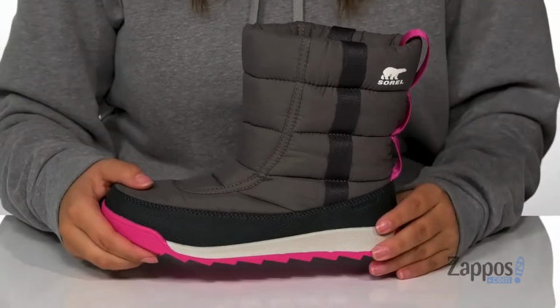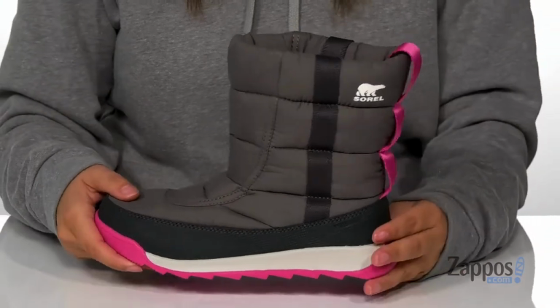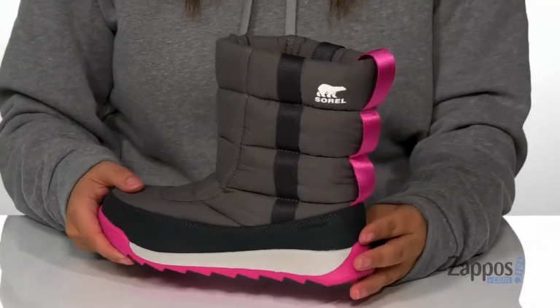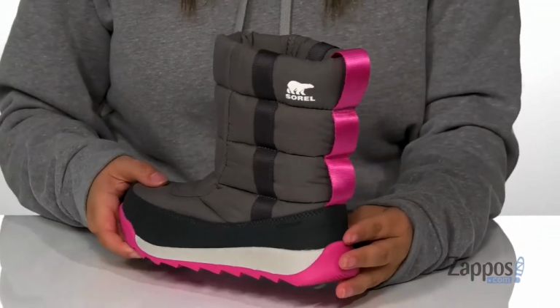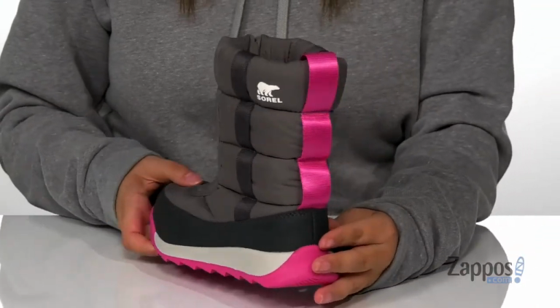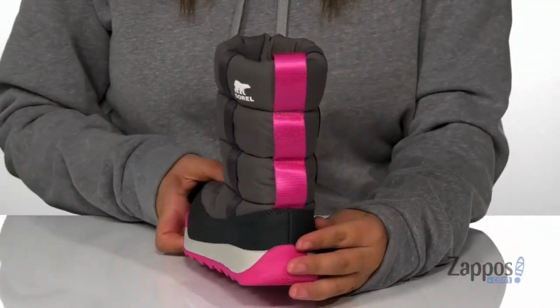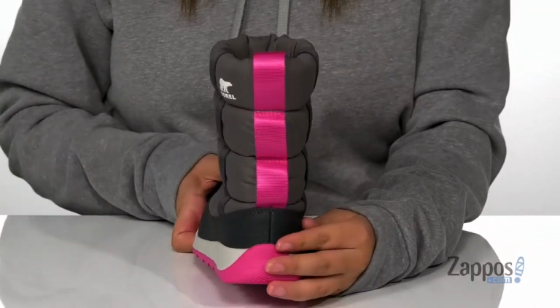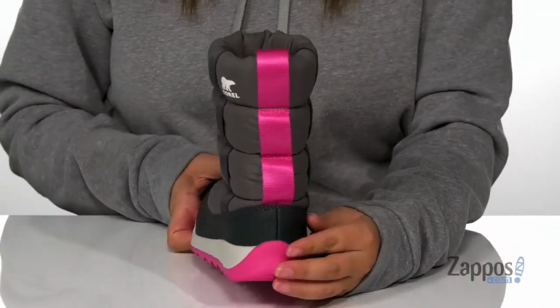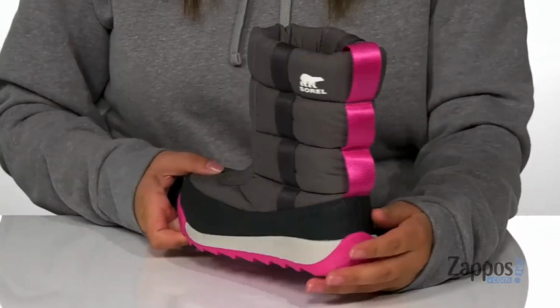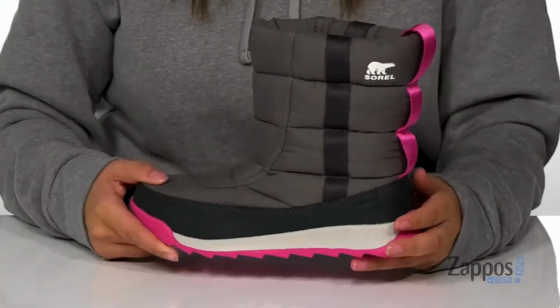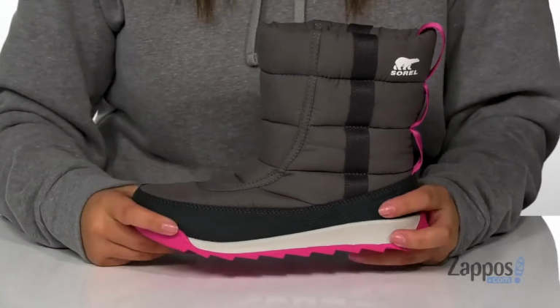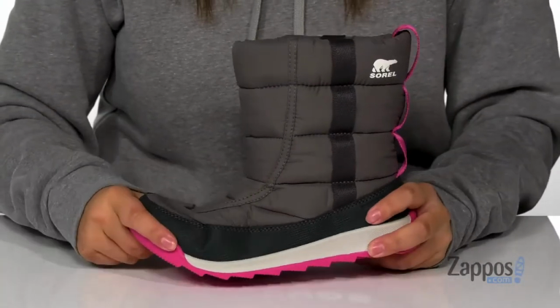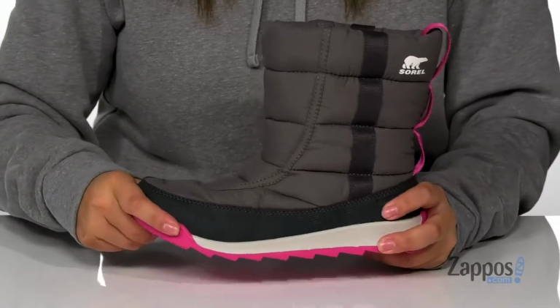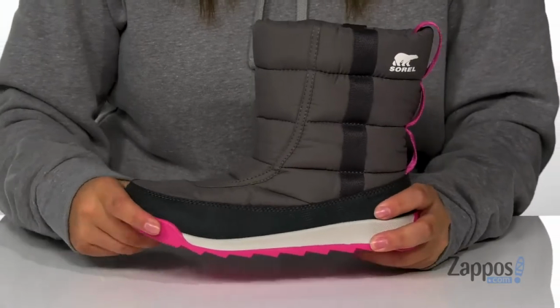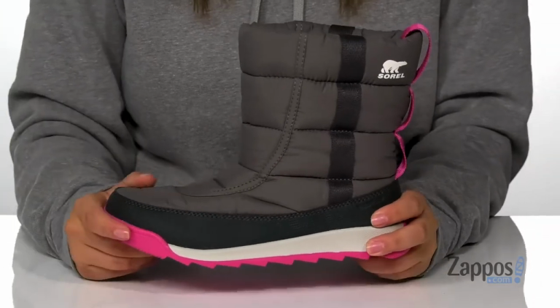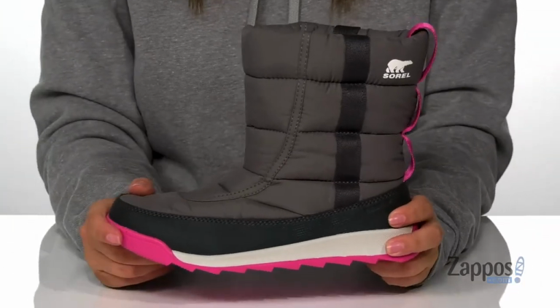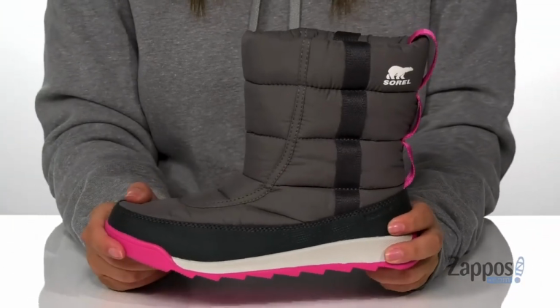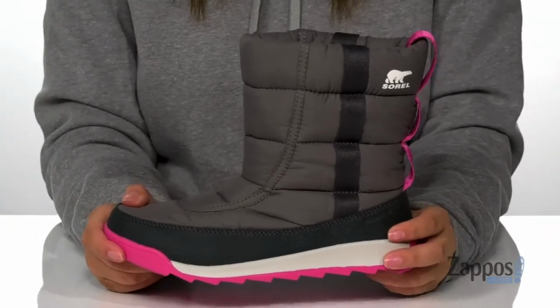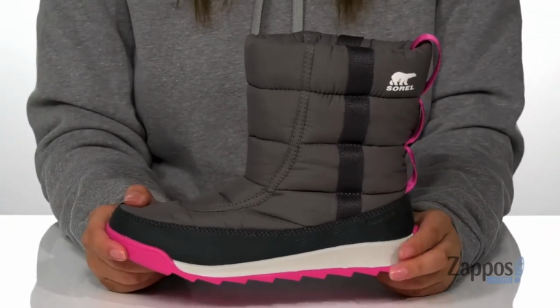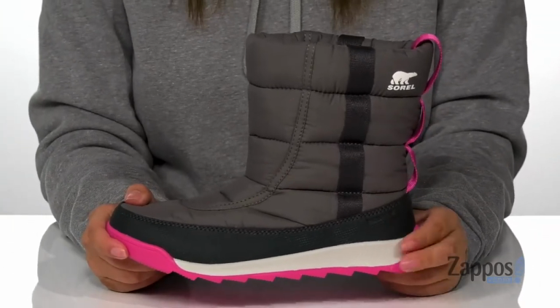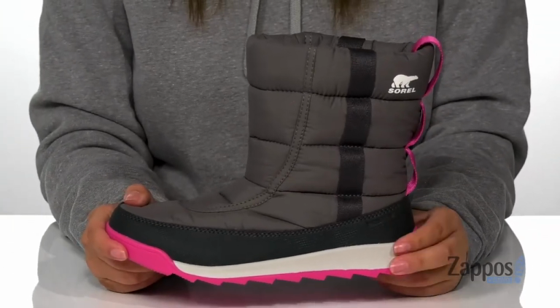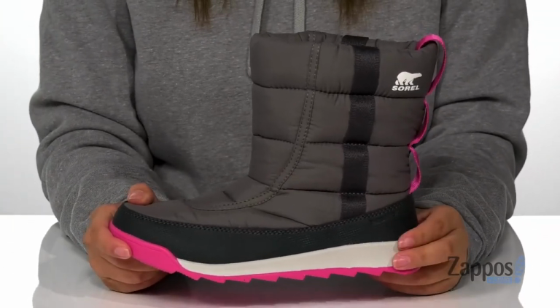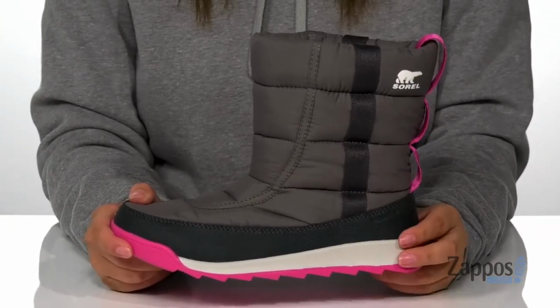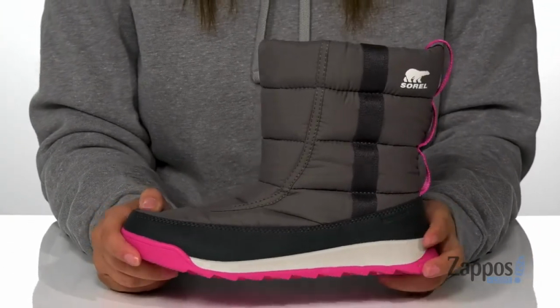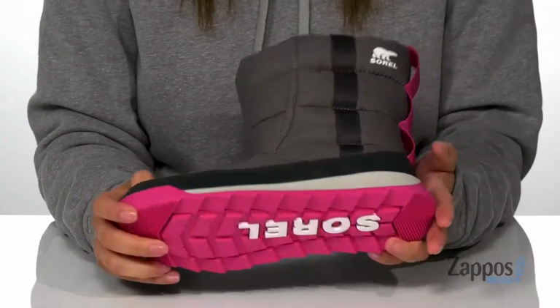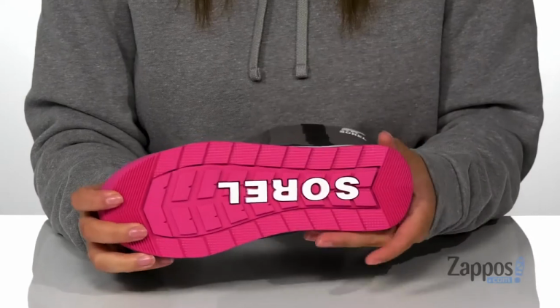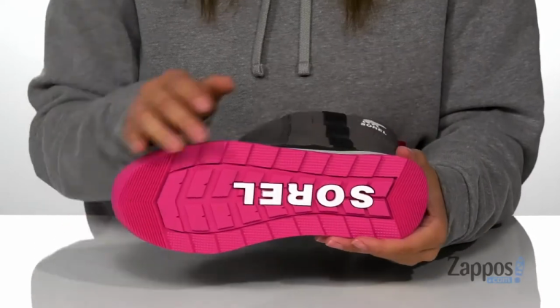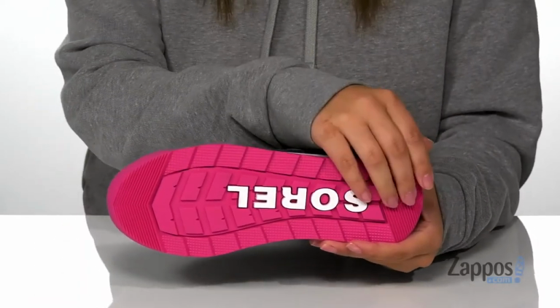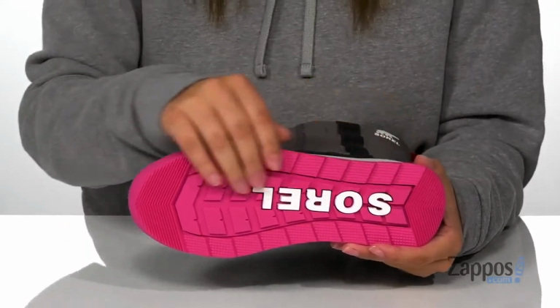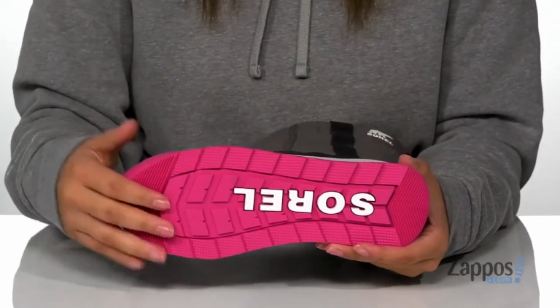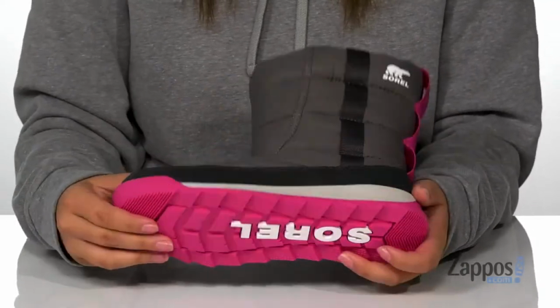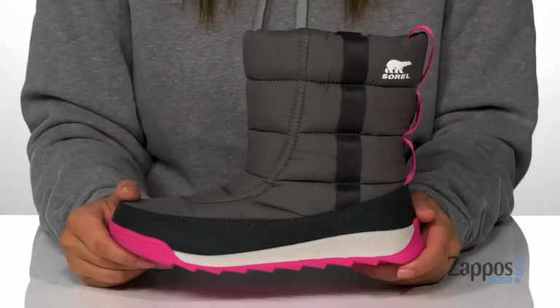At the back, there is a pull tab to help your kids slip these on, and that midsole has some flexibility to it so they can step with ease. It's also going to give them a small boost in height, and underneath is a pink textured outsole for traction.